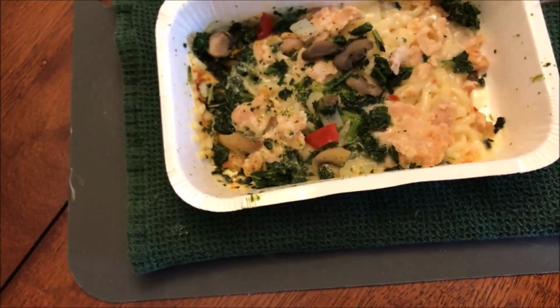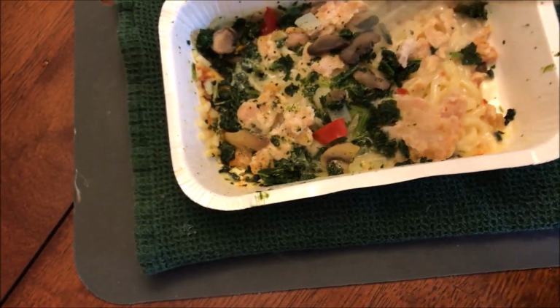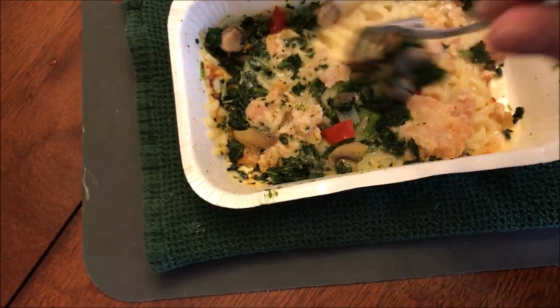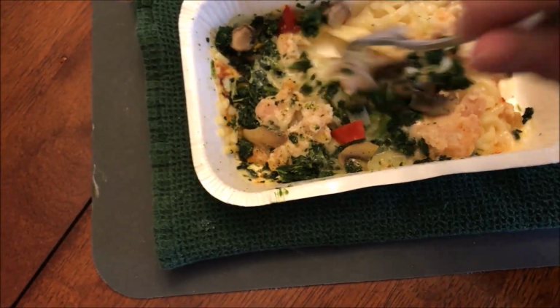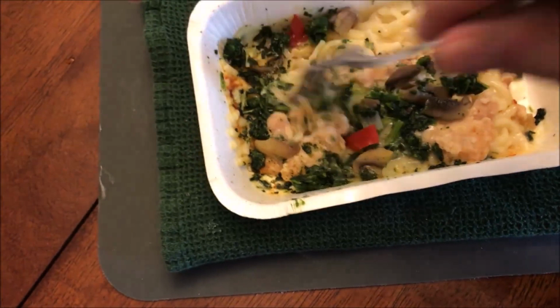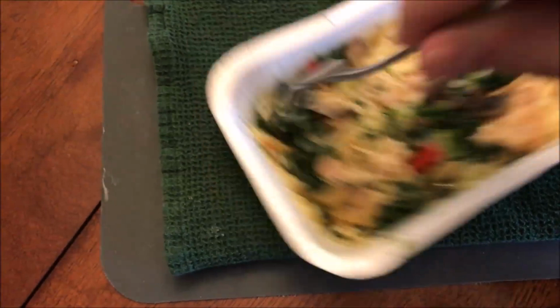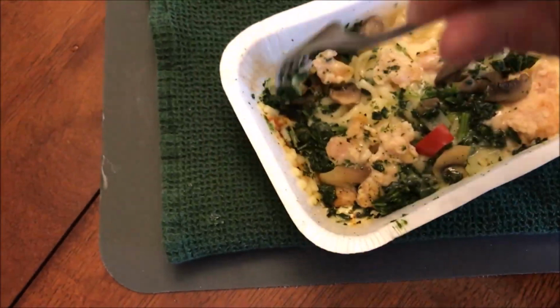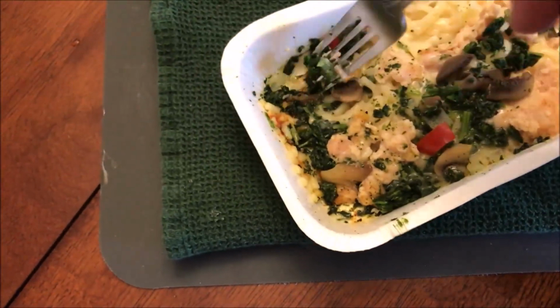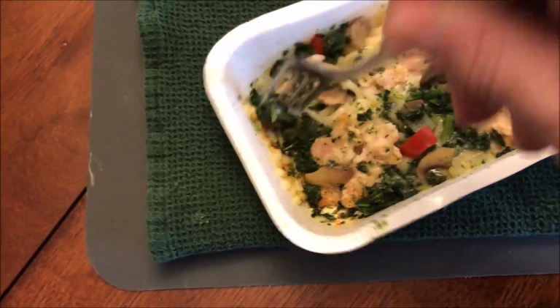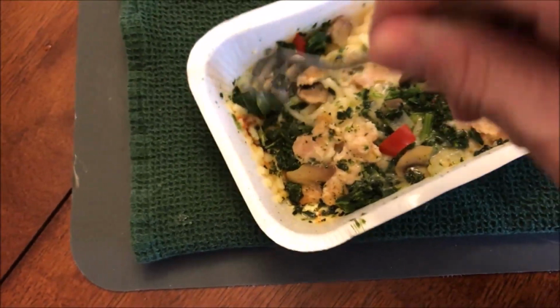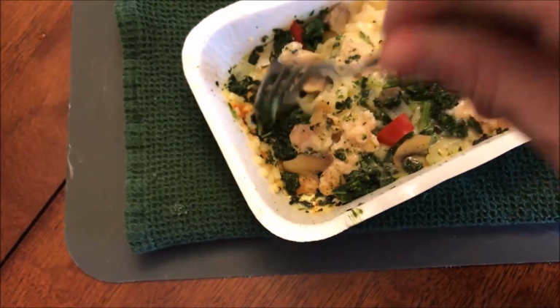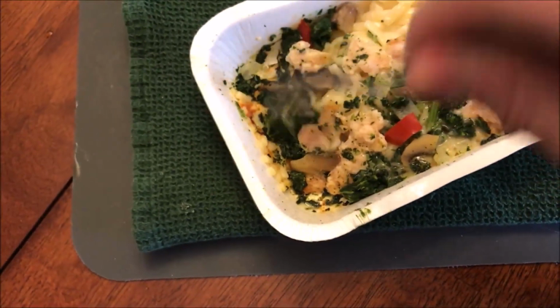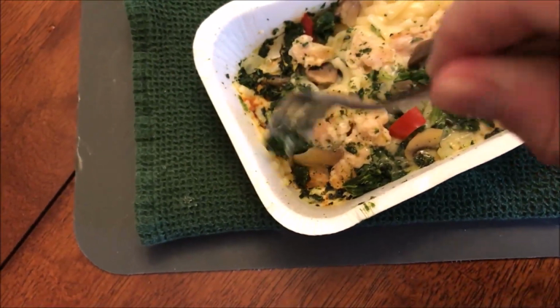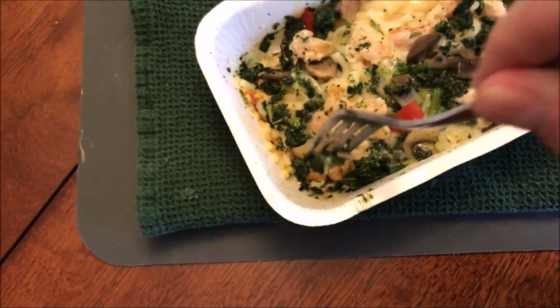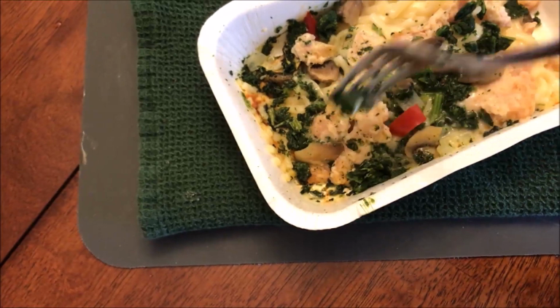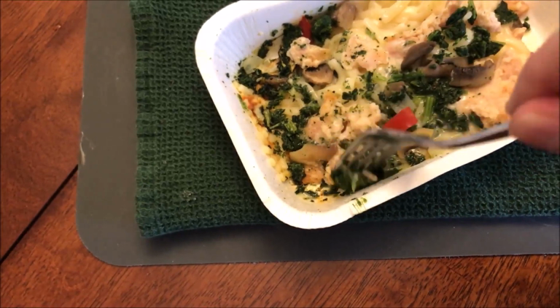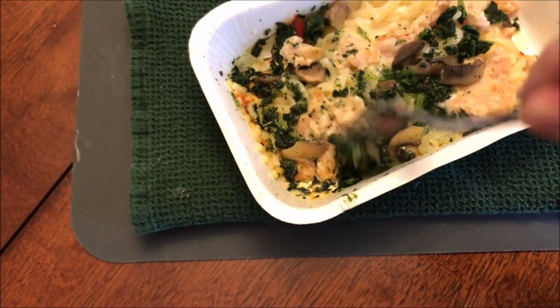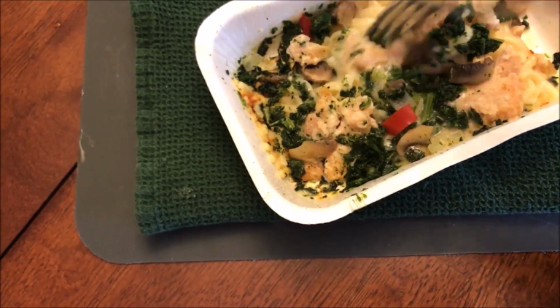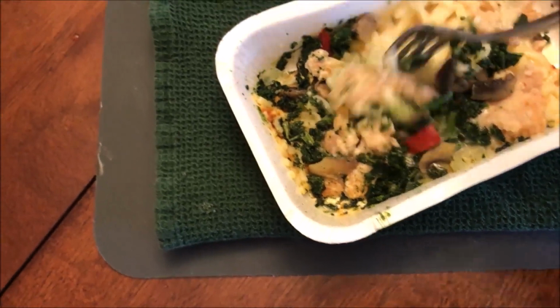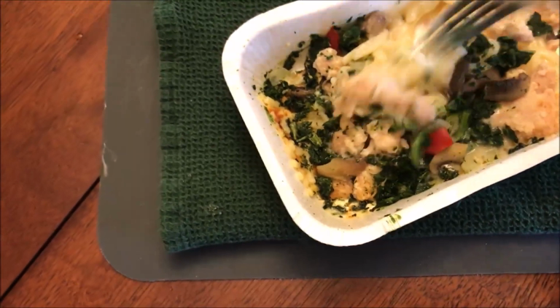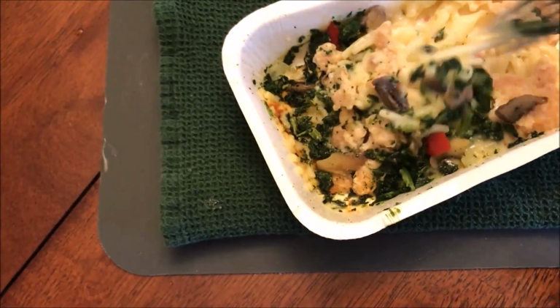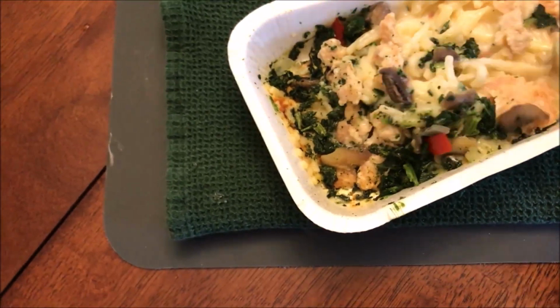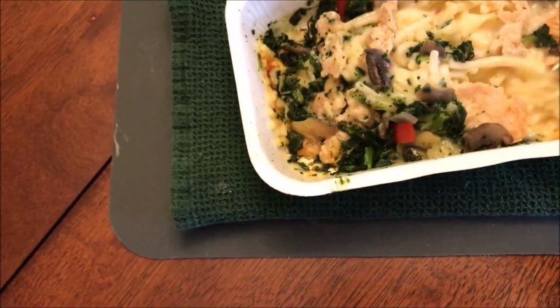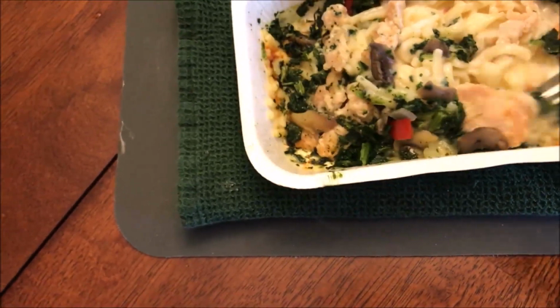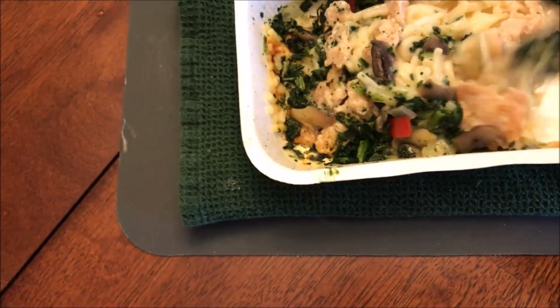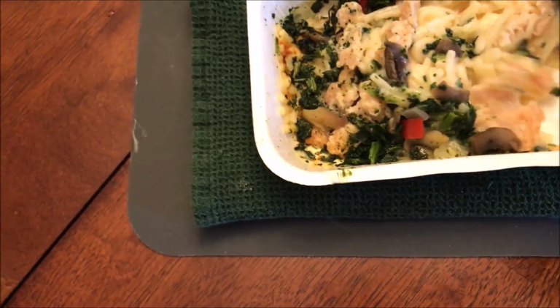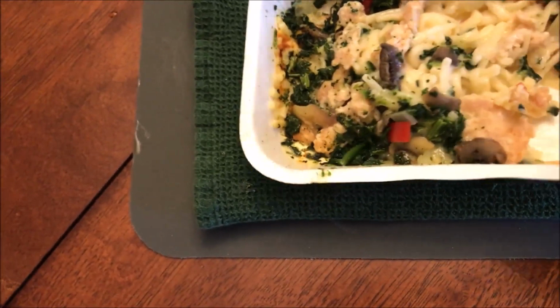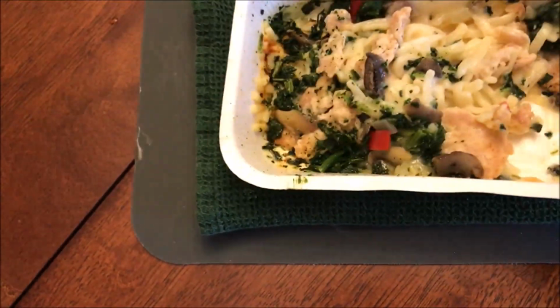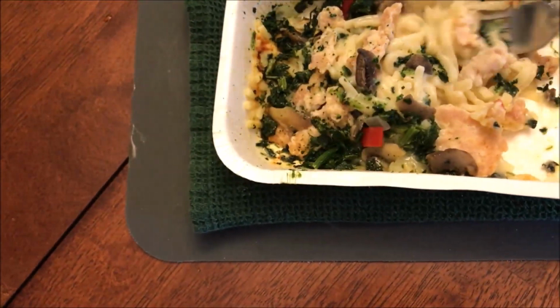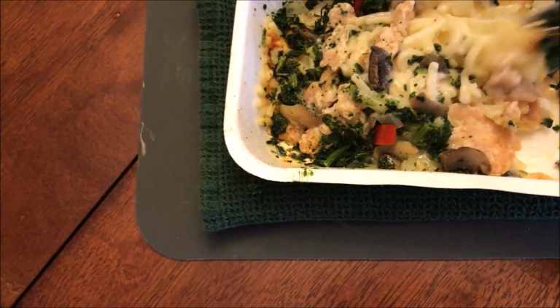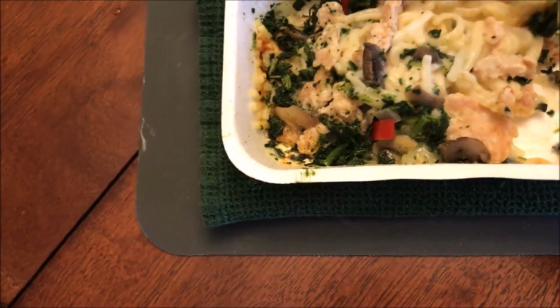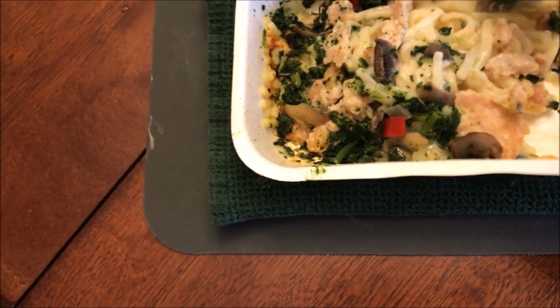Here it is out of the microwave. Let me give it a little bit of a stir. It really dried out over on that end because there wasn't much there. The pasta seems pretty good and has some moisture in it — it's not all dried out.